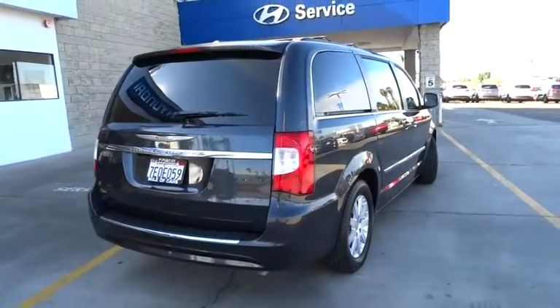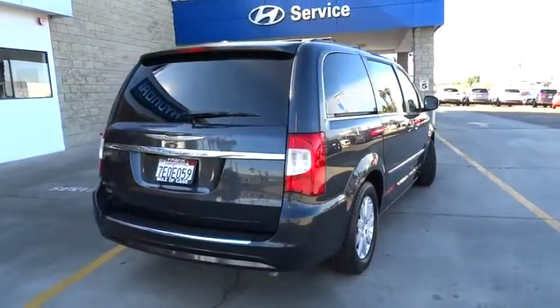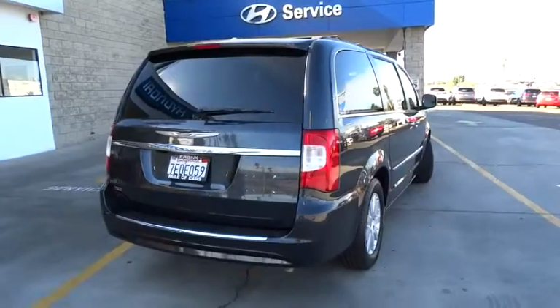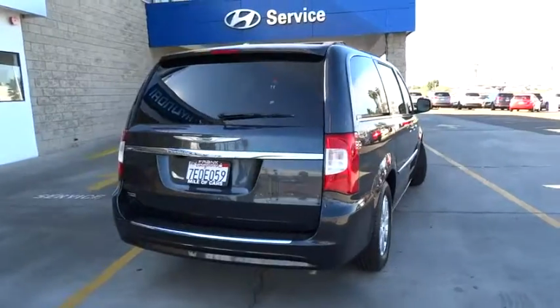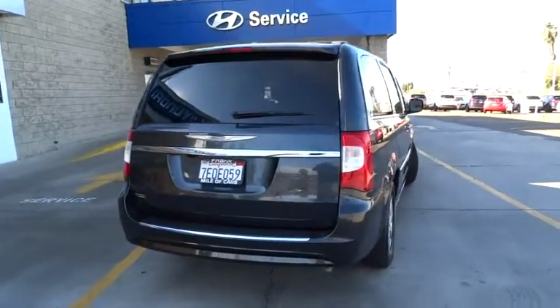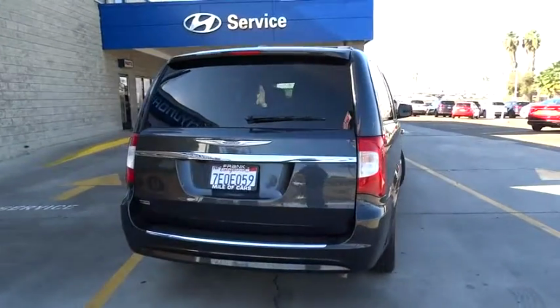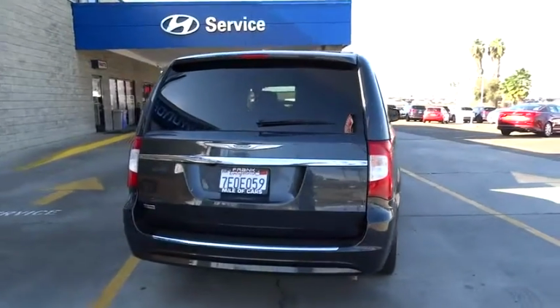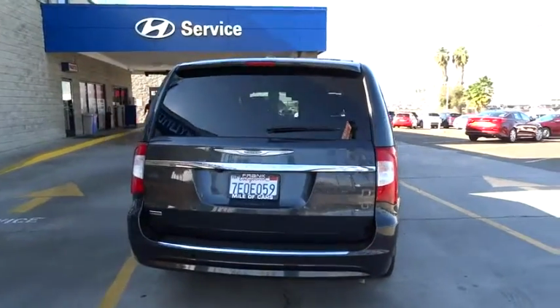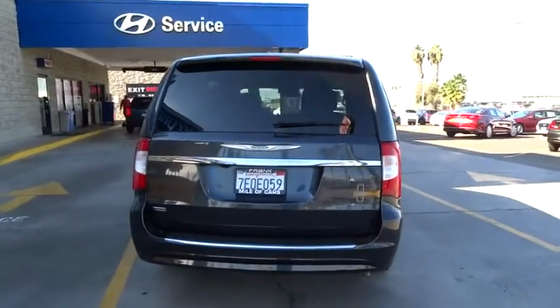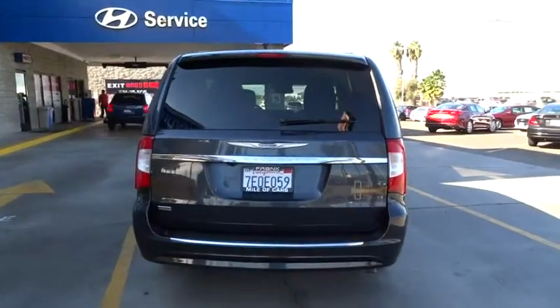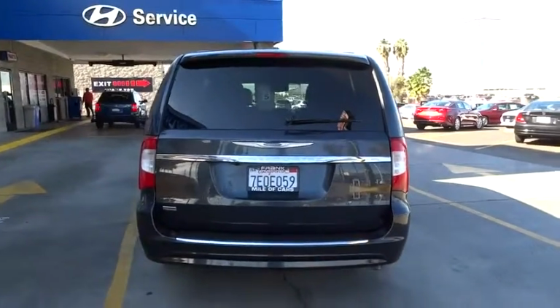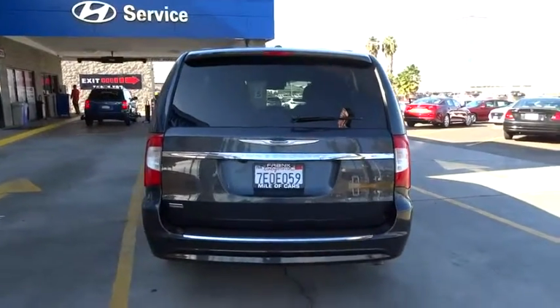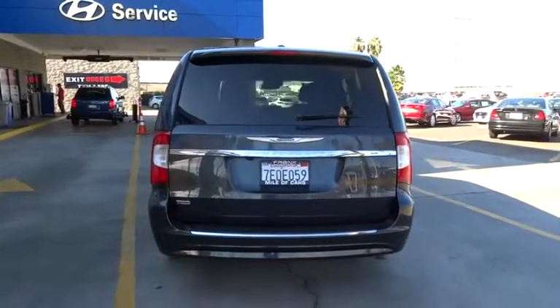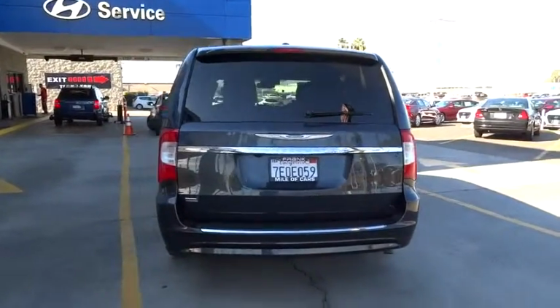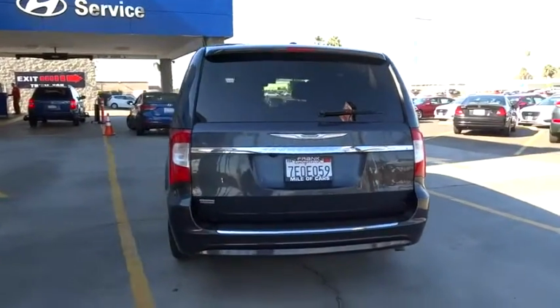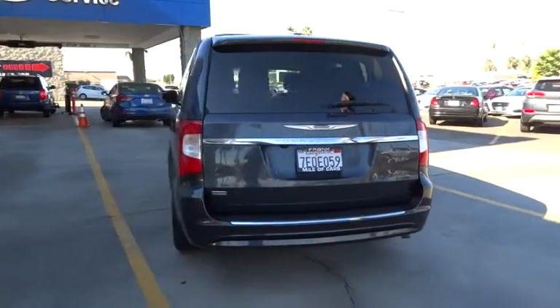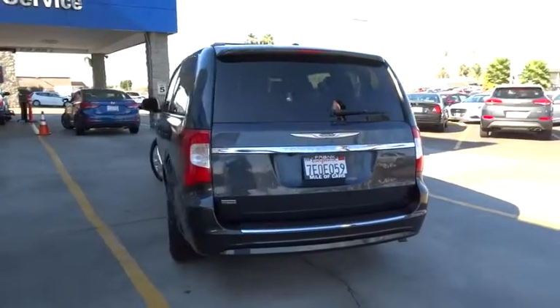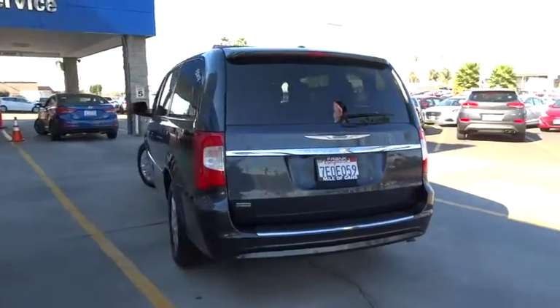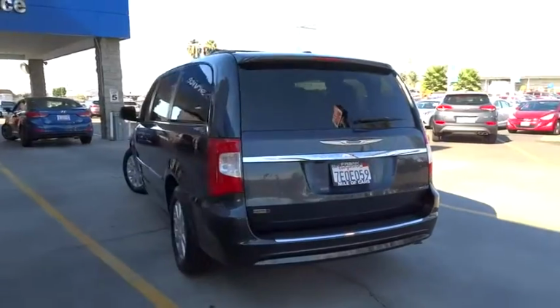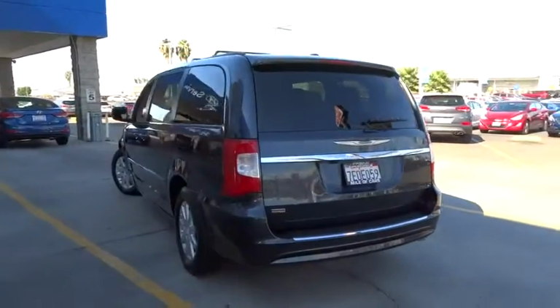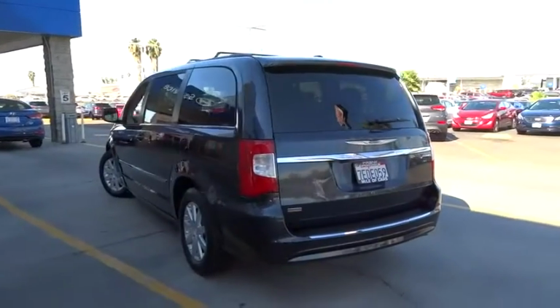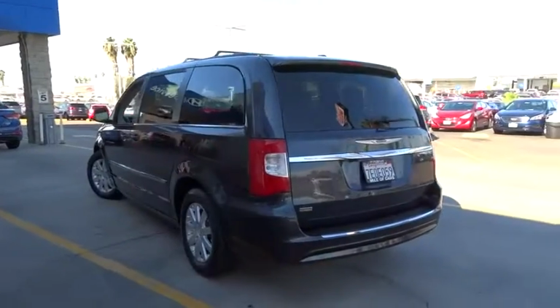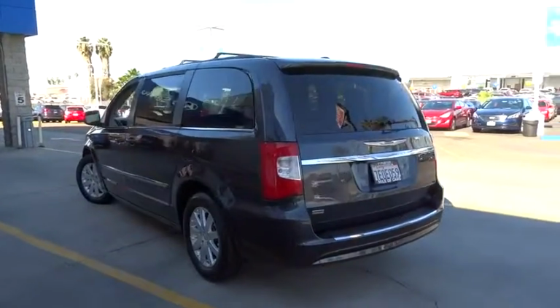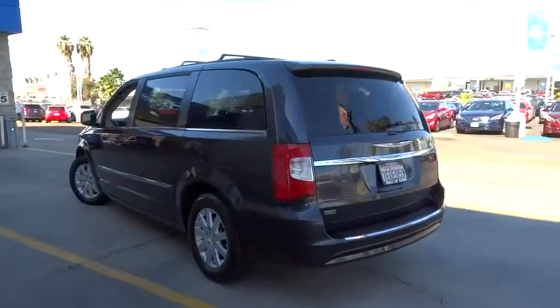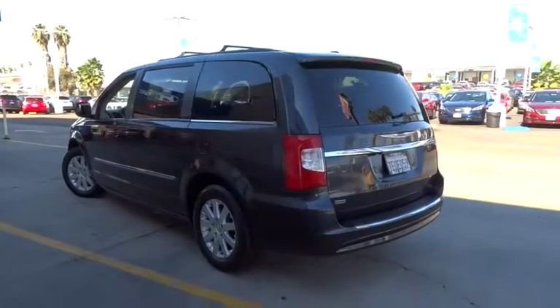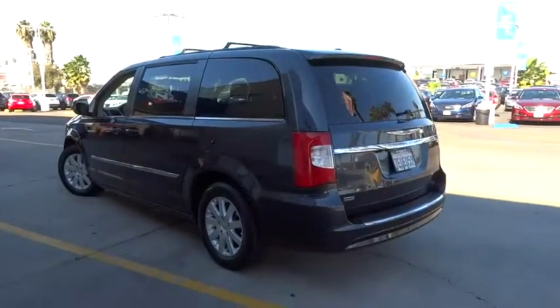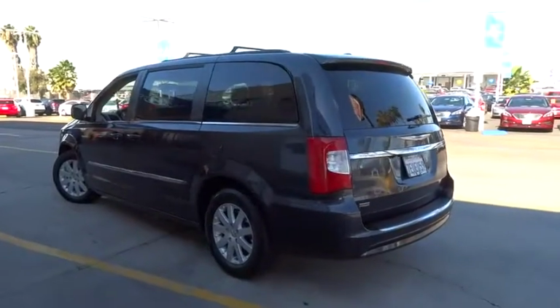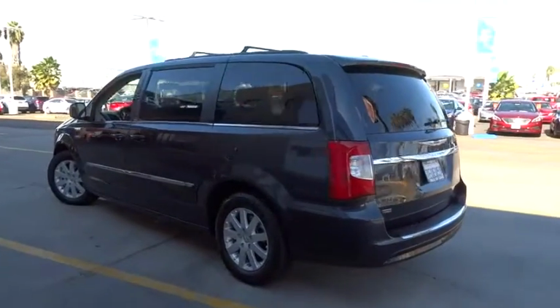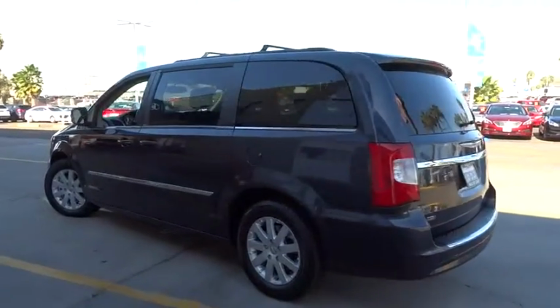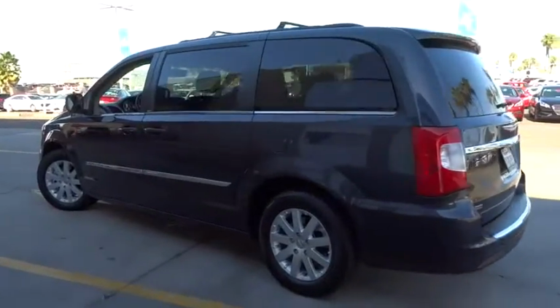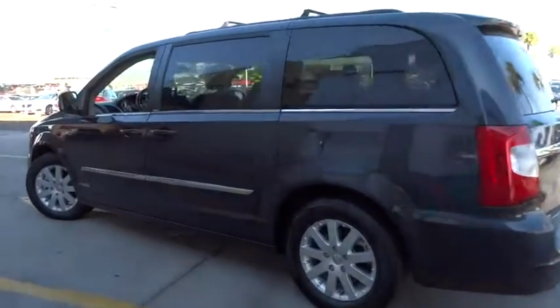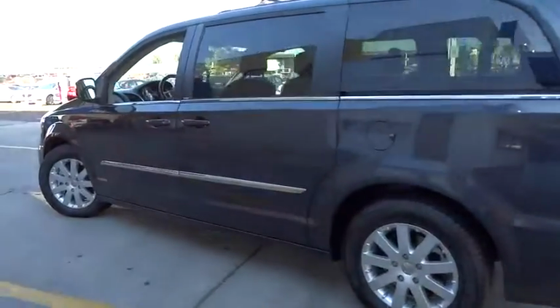Seat 7 comfortably and choose from Stow and Go seating or the innovative Swivel and Go seating. This vehicle has less than 55,000 miles. Here are some of this vehicle's great options.